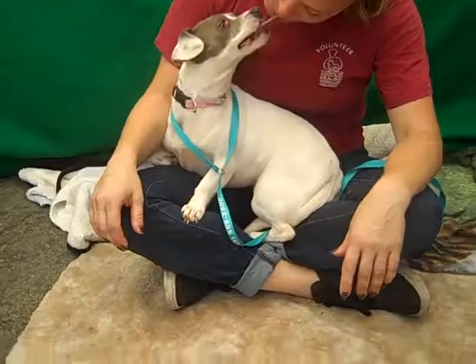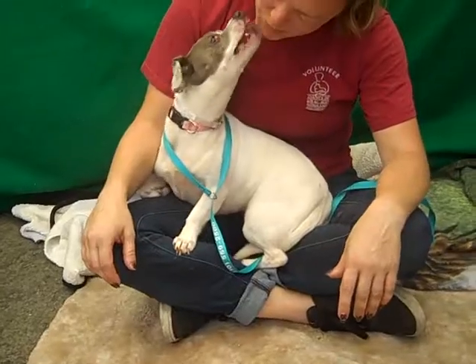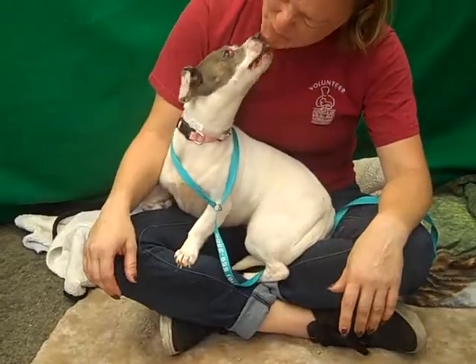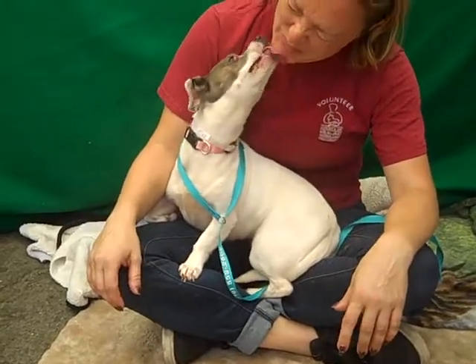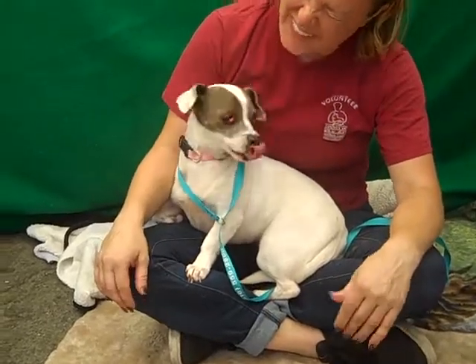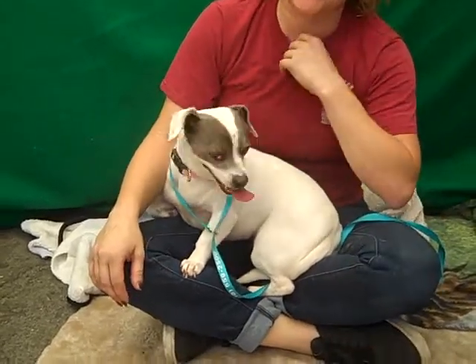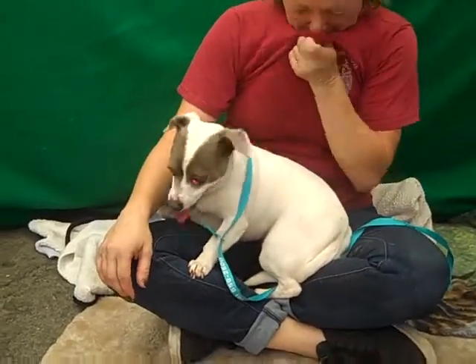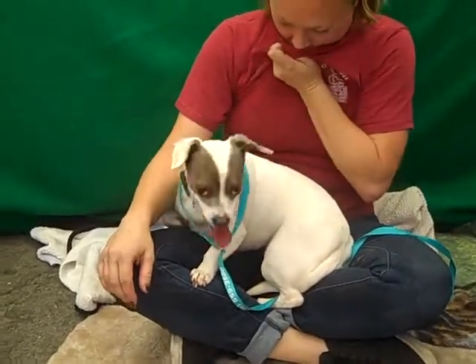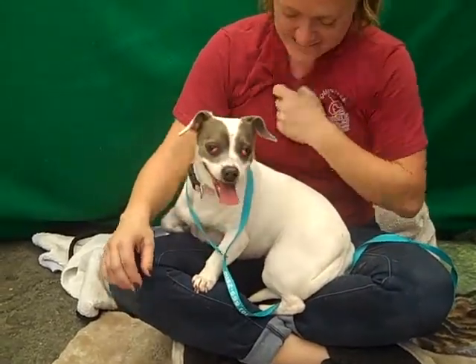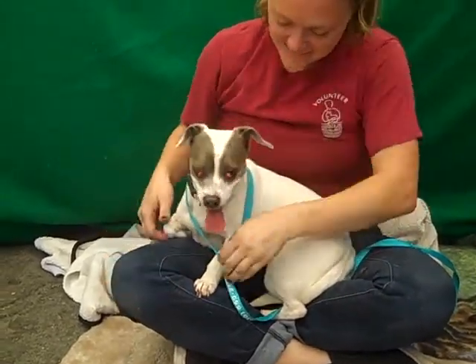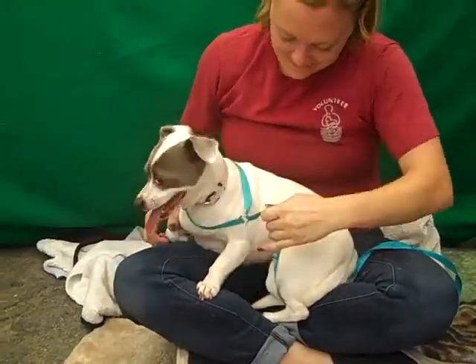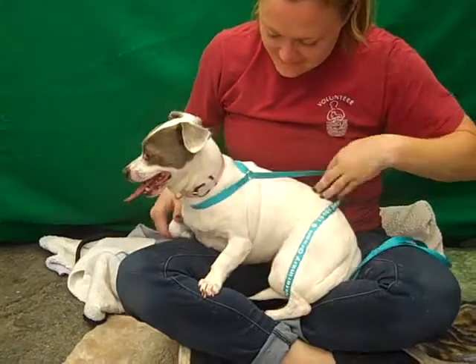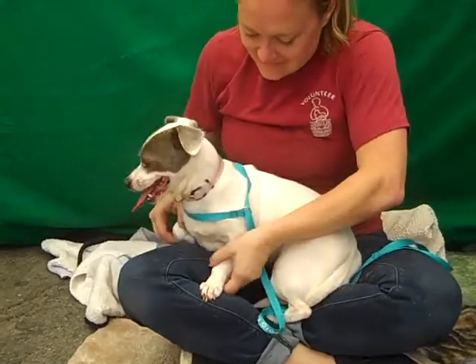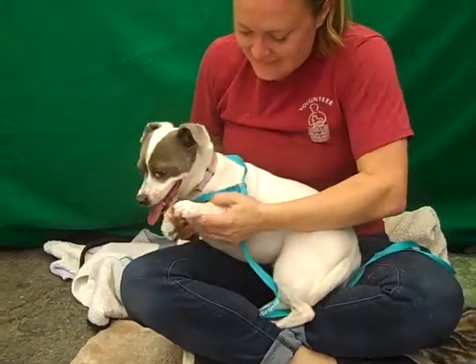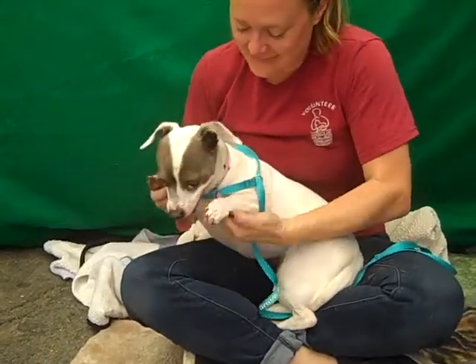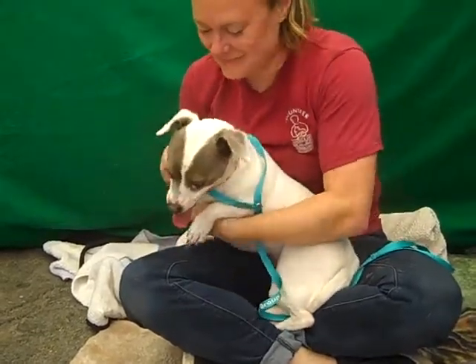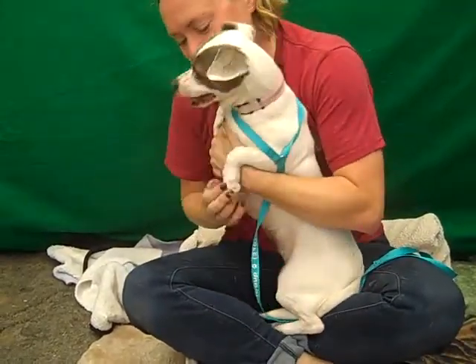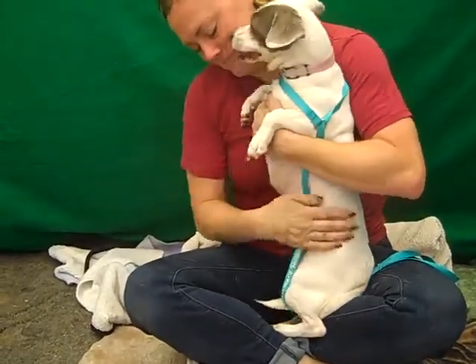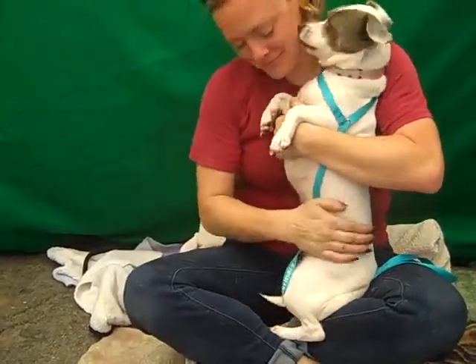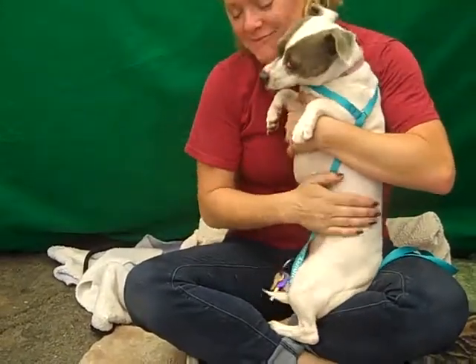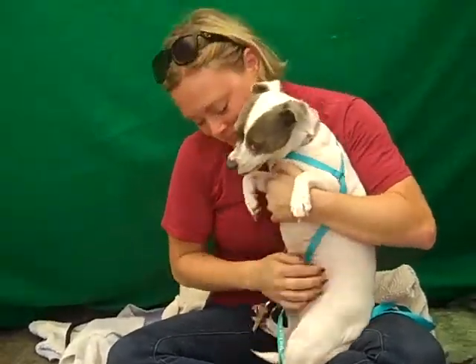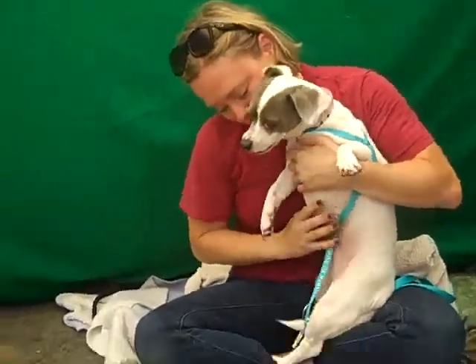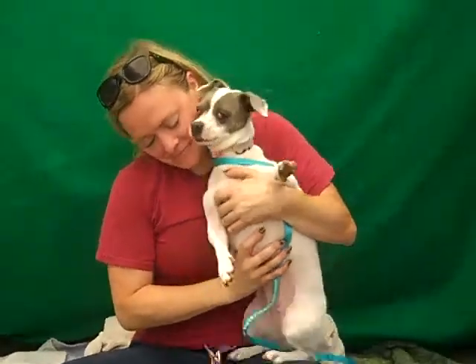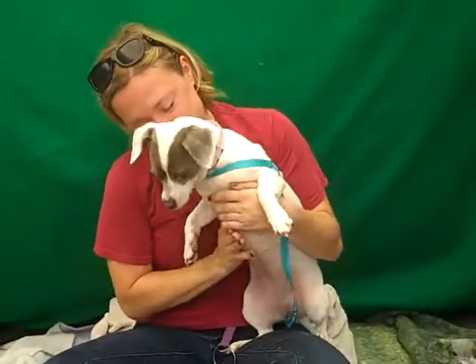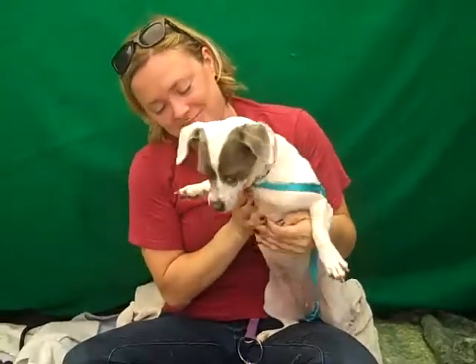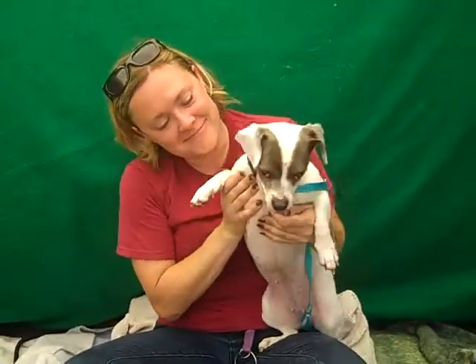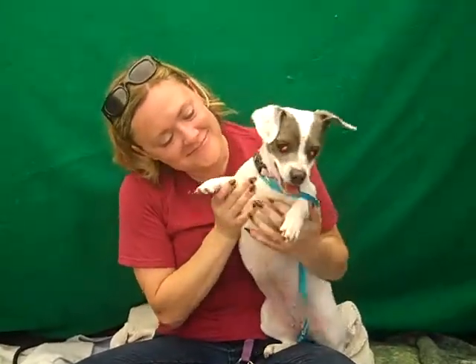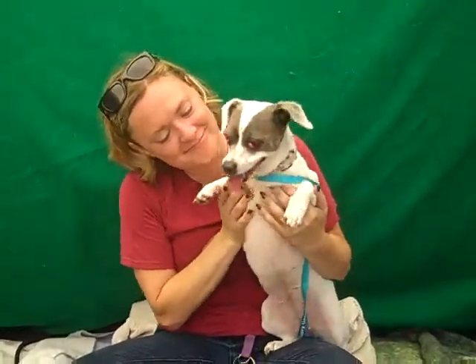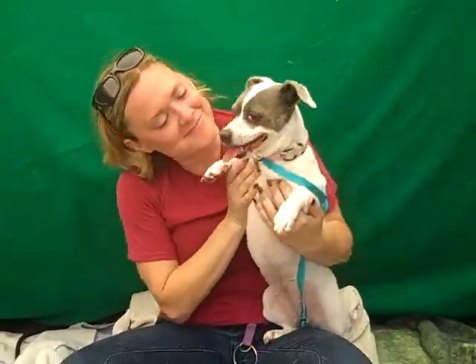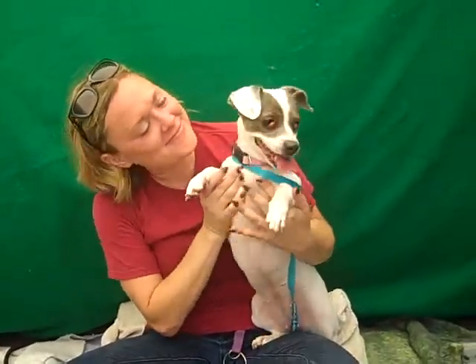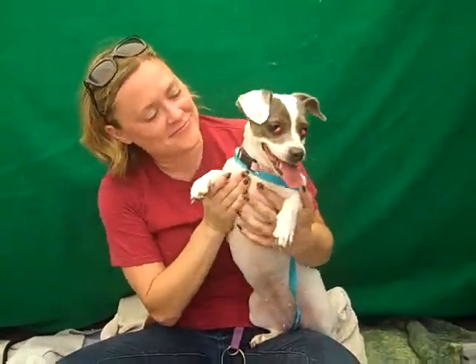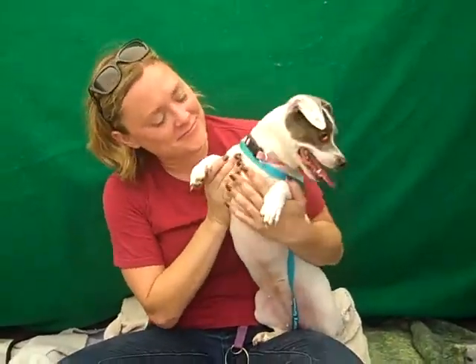Hello Duchess. Duchess's ID number at the Bolden Park Shelter is A5103341, and she is a beautiful Carson Russell, Jack Russell, Chihuahua mix. She's a very pretty dog — mostly white with some beautiful light gray markings.